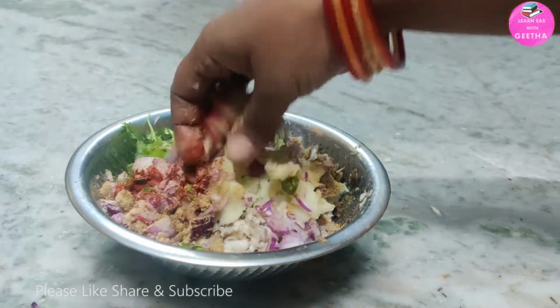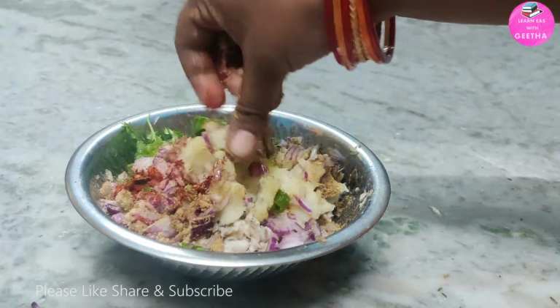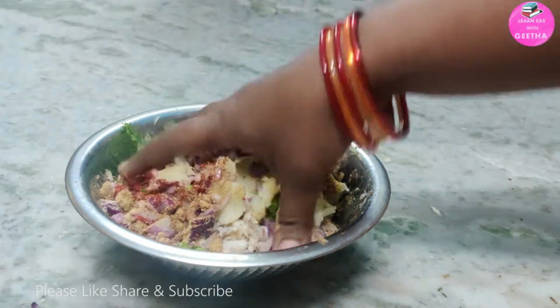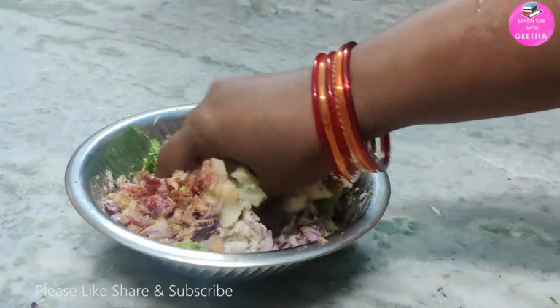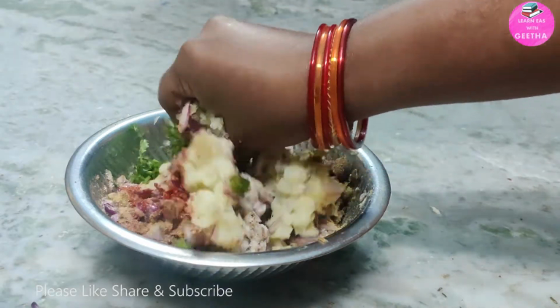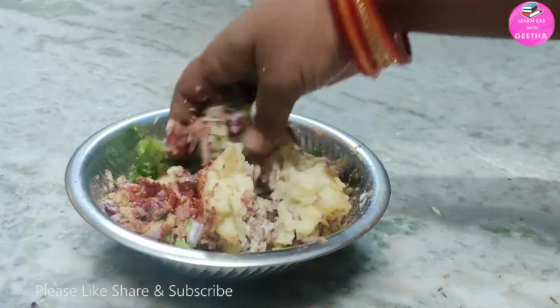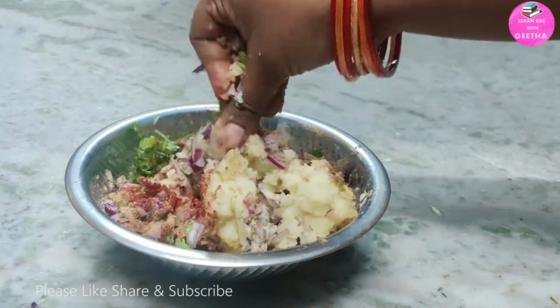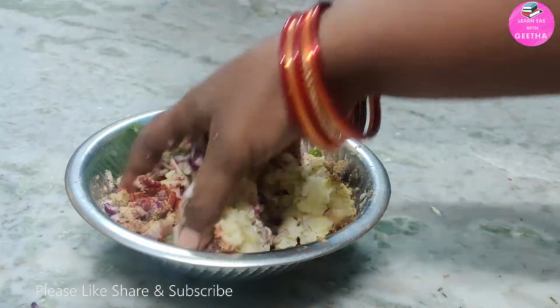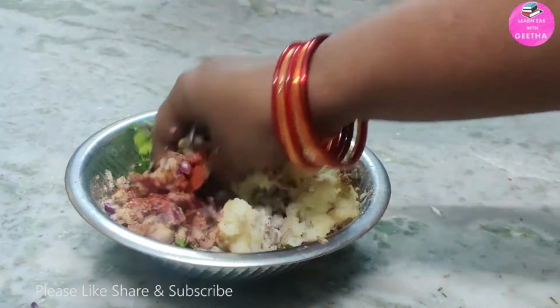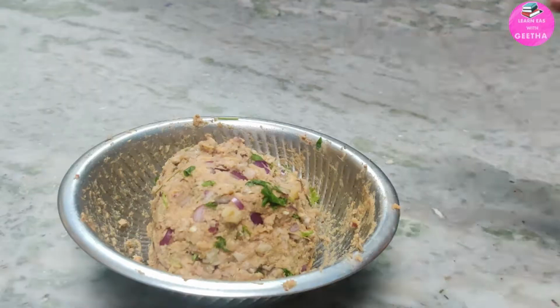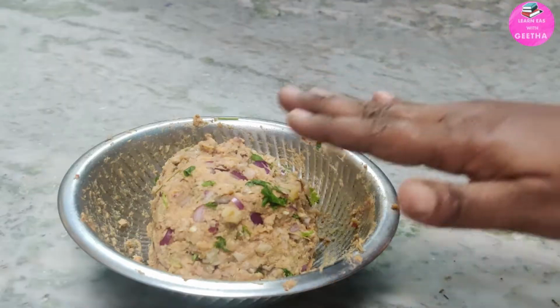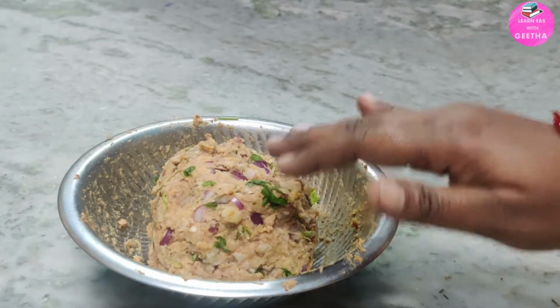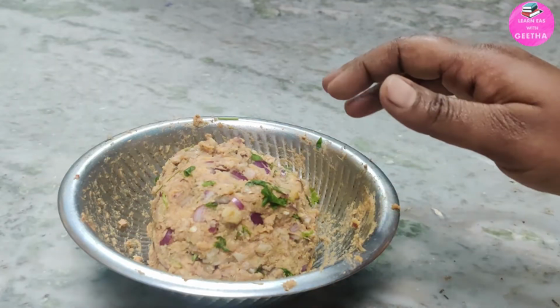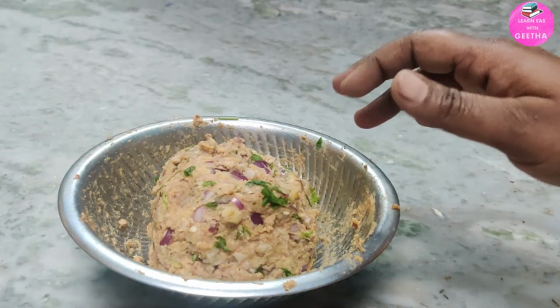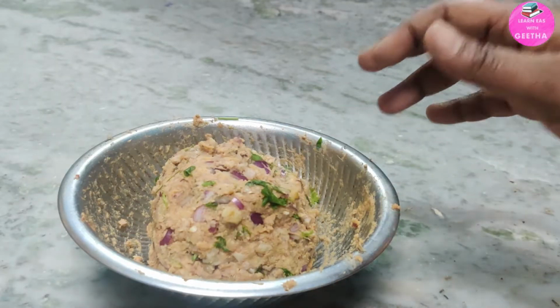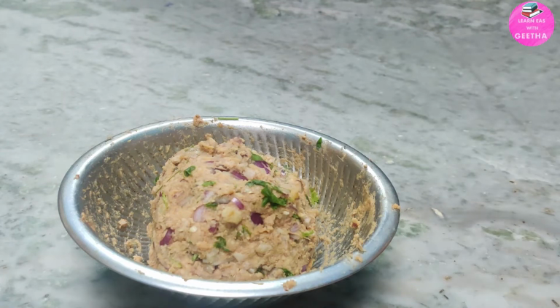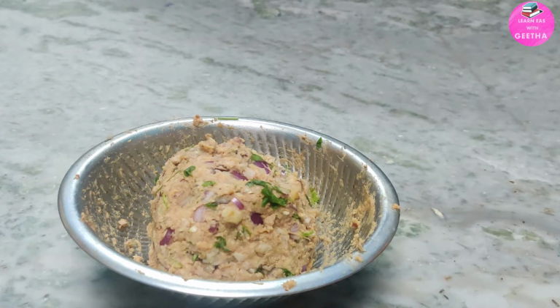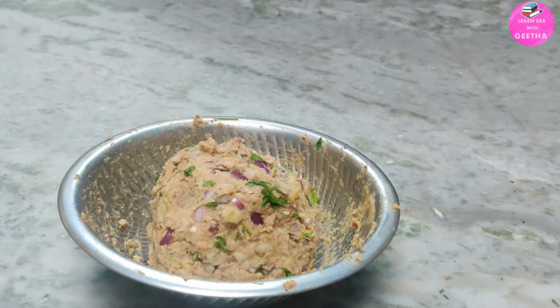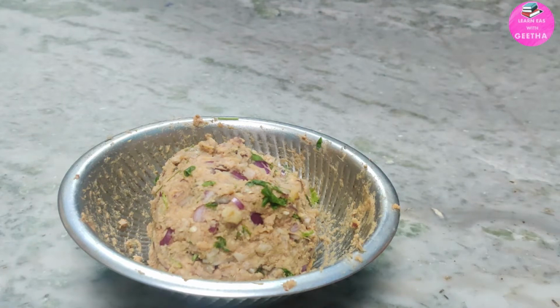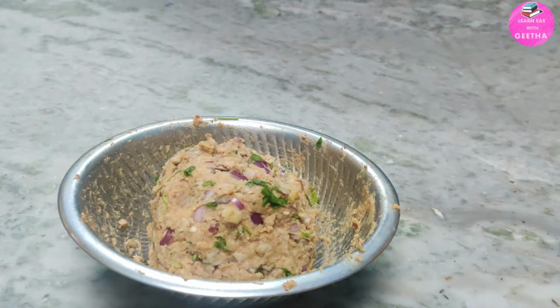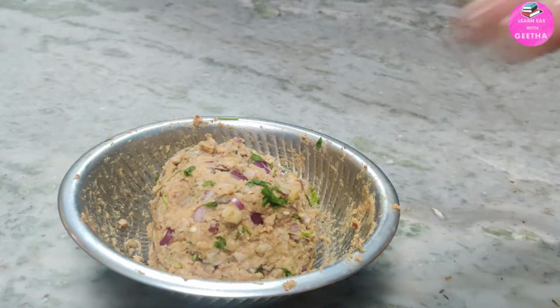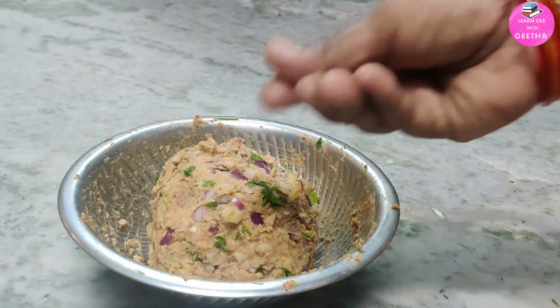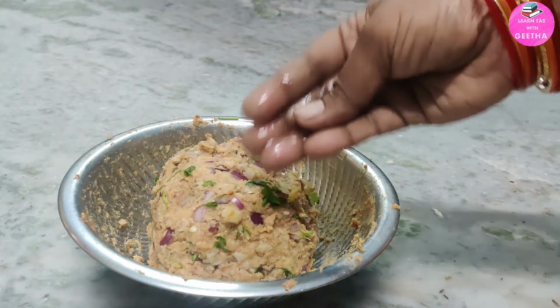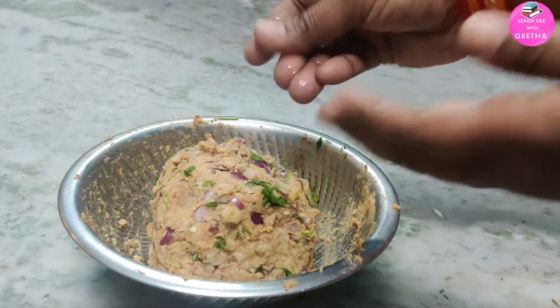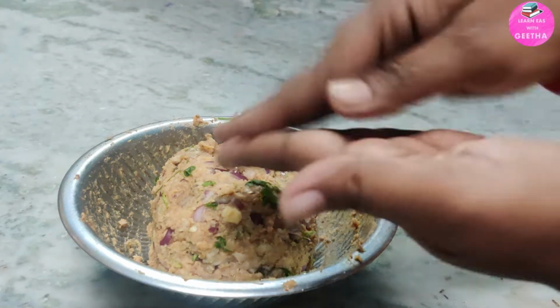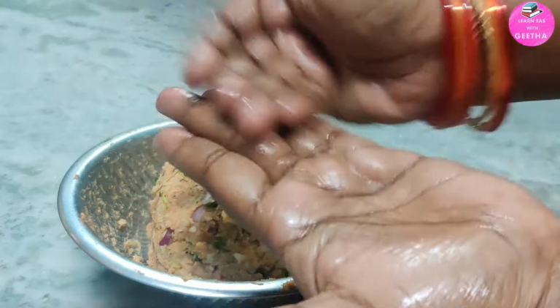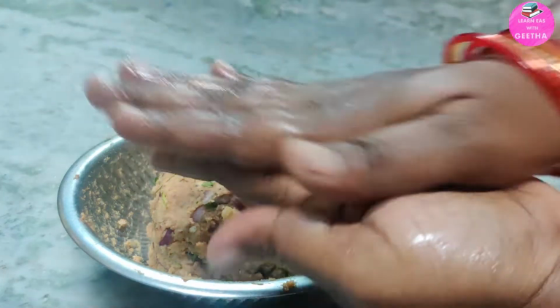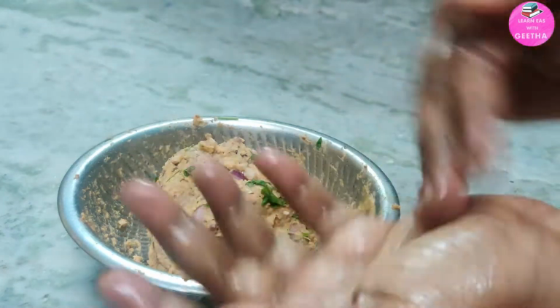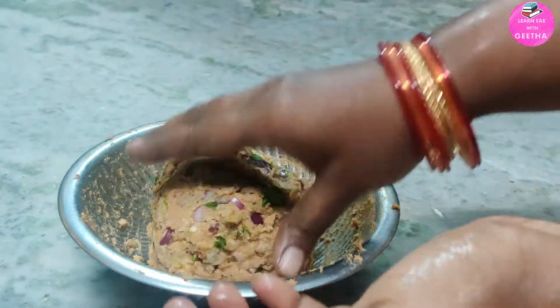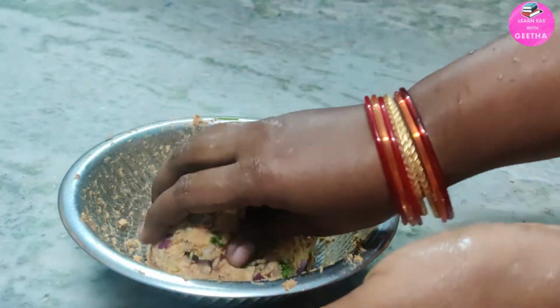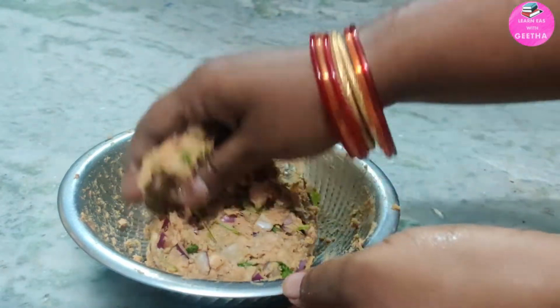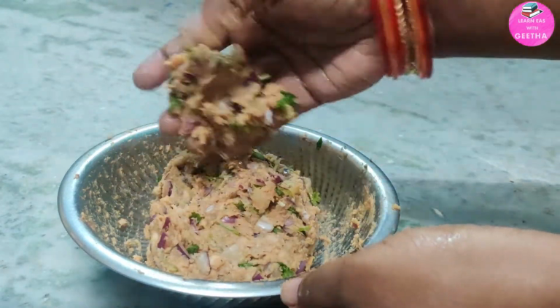Let's mix the potatoes in a little bit. We will mix the fish with the masala, so it will have a good fish flavor.